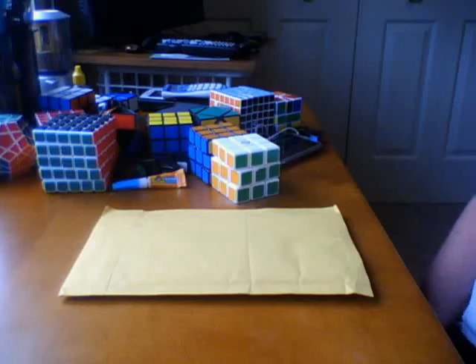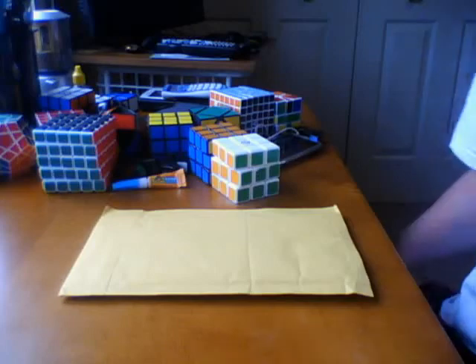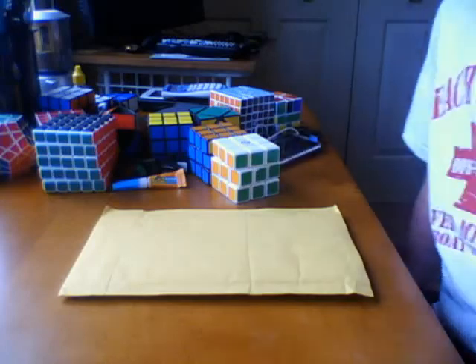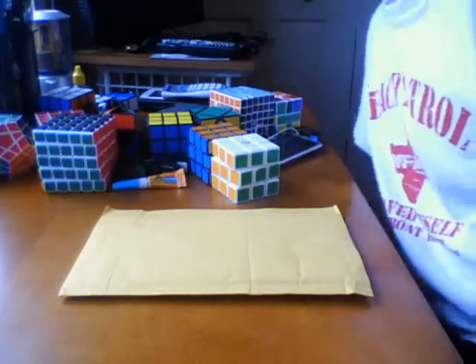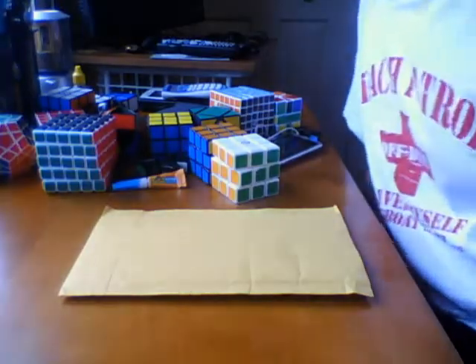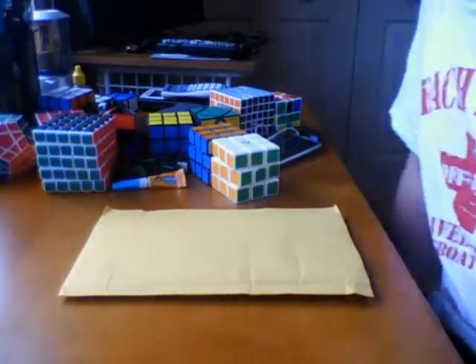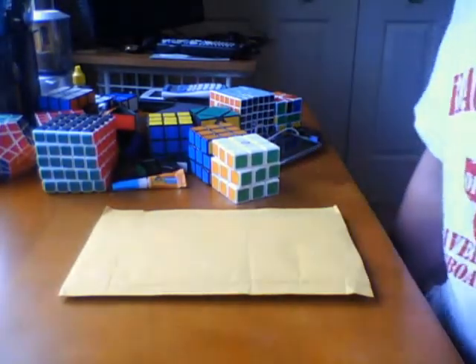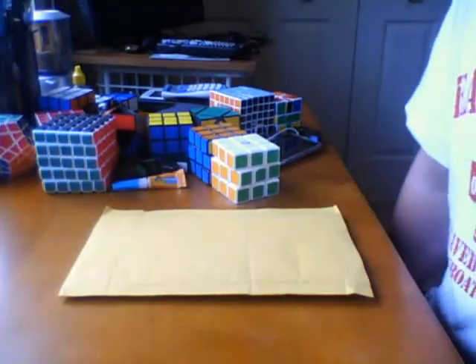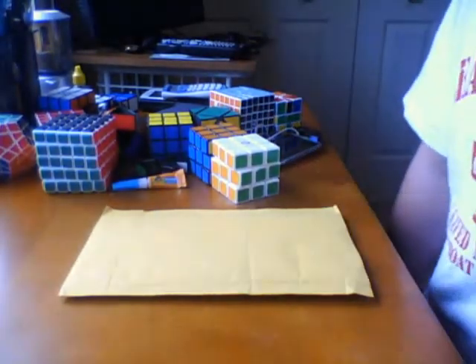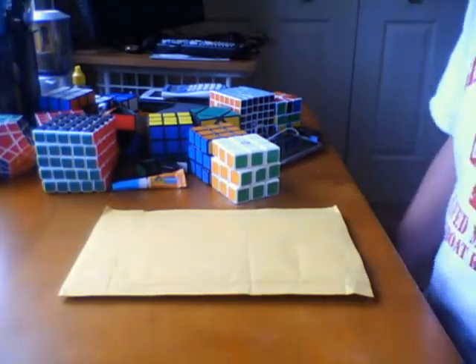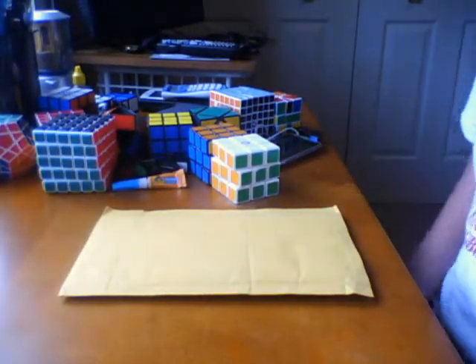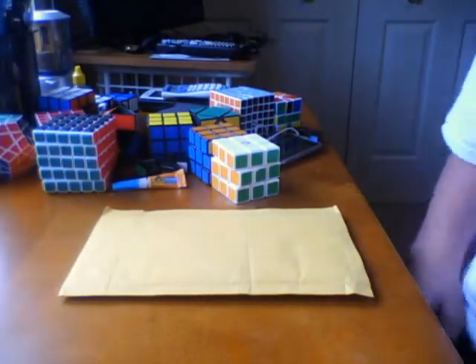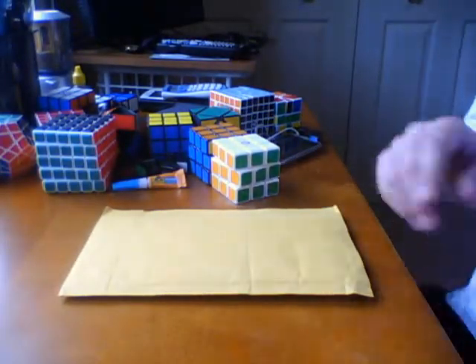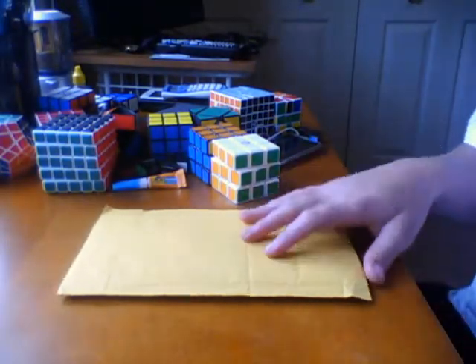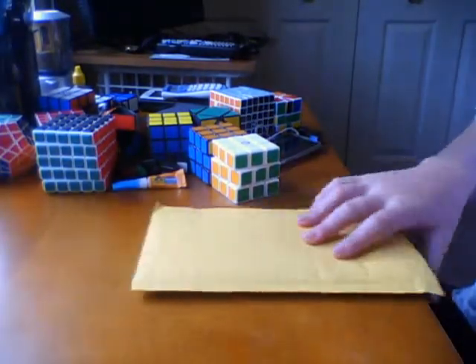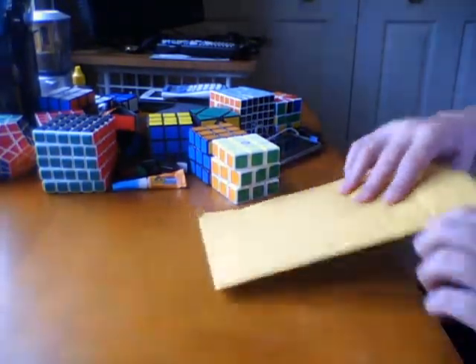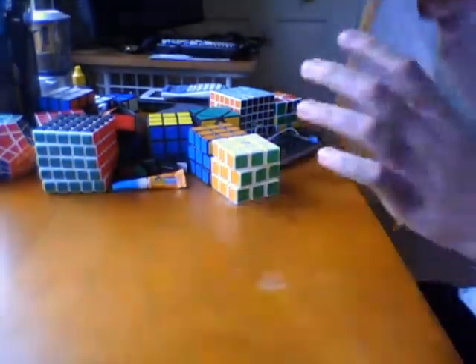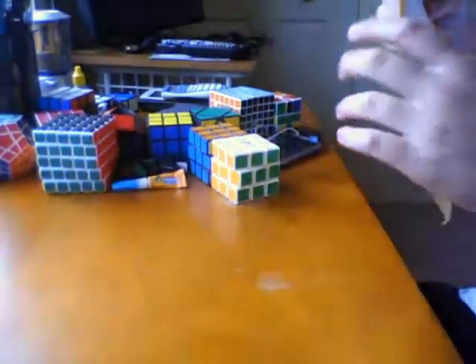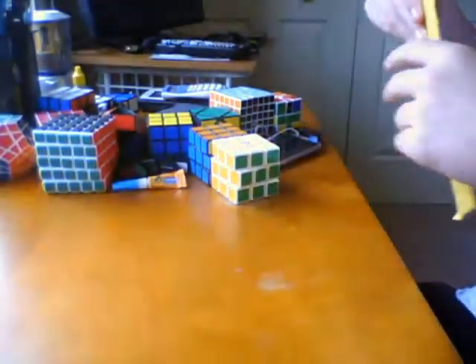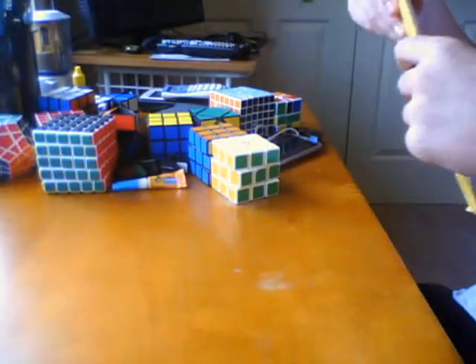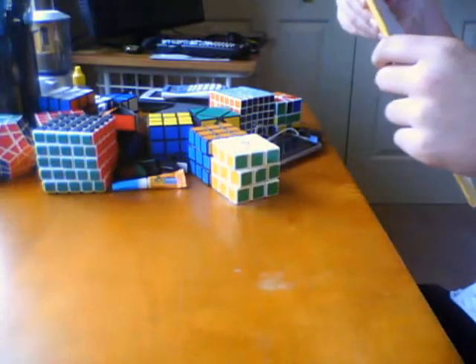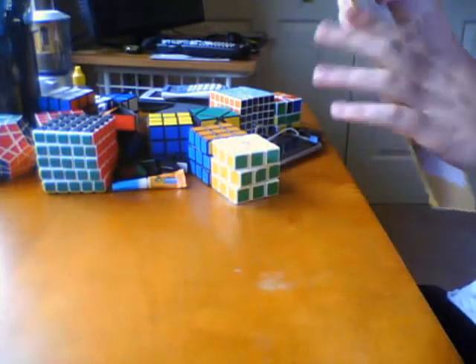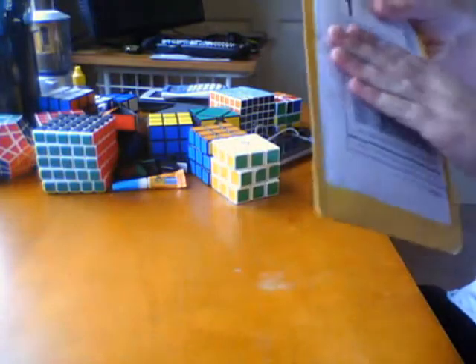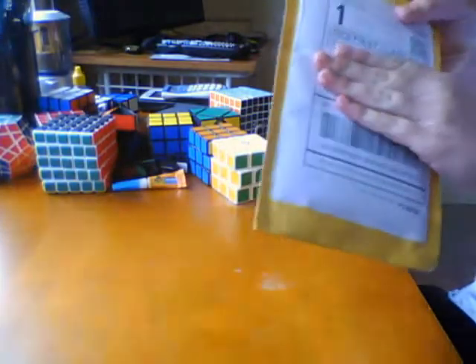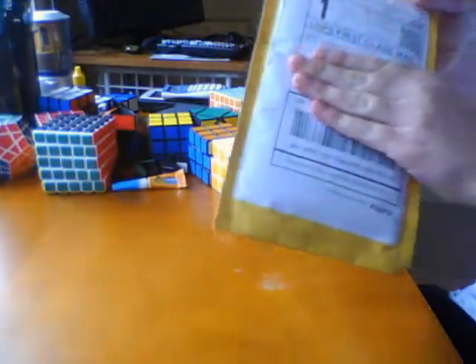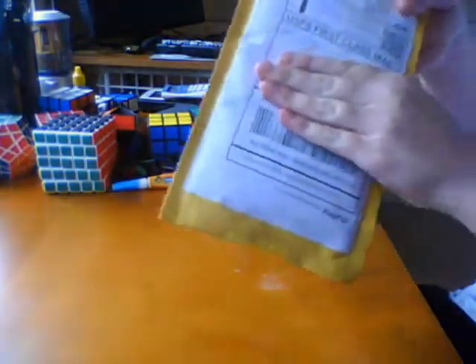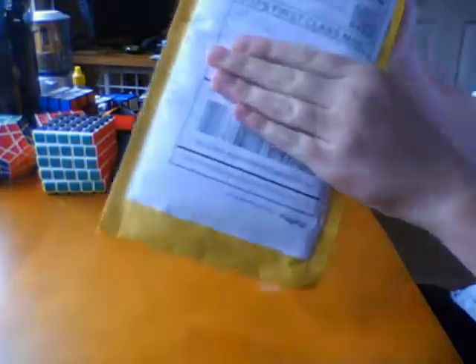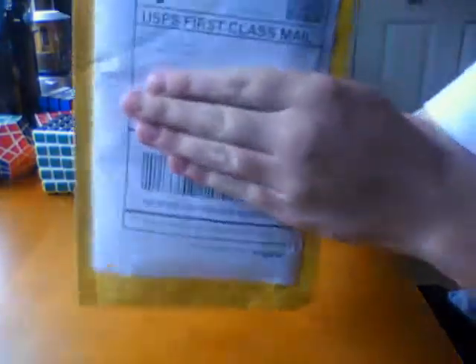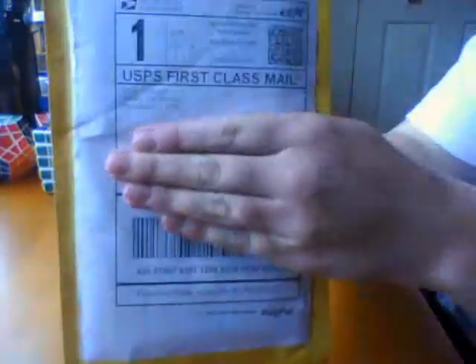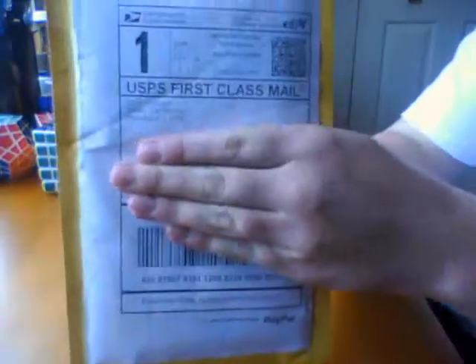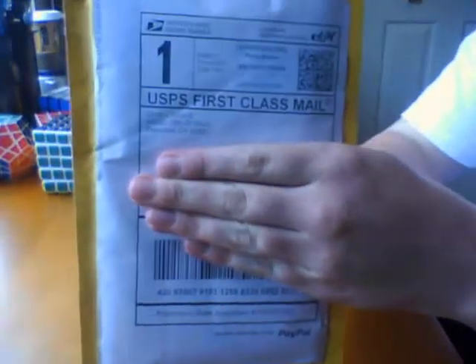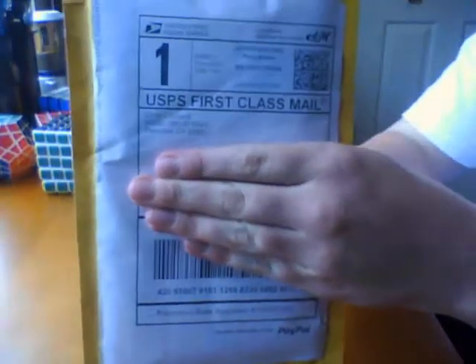Alright, so I got my package from CubeSmith. I ordered it like last week — covering up my personal information here.